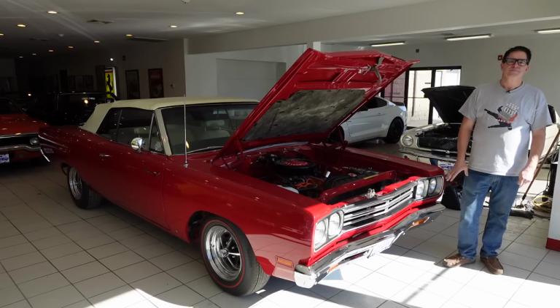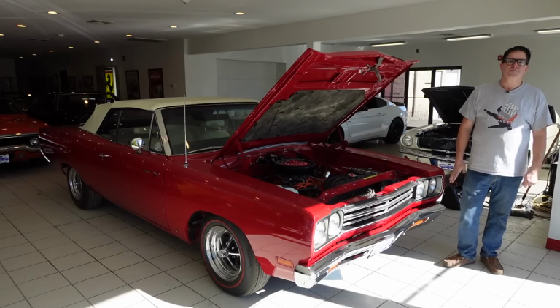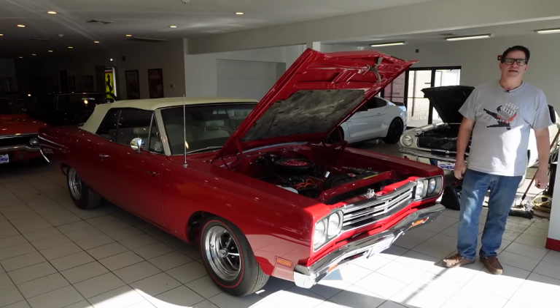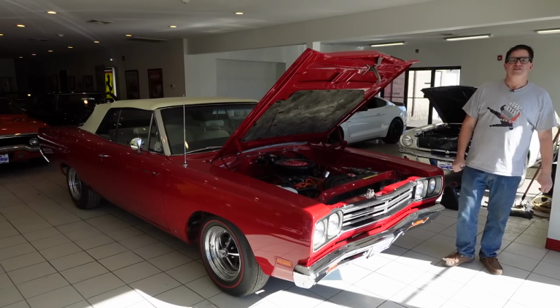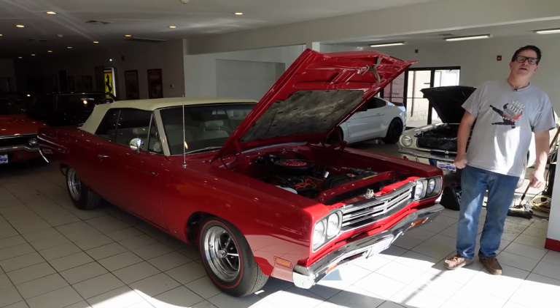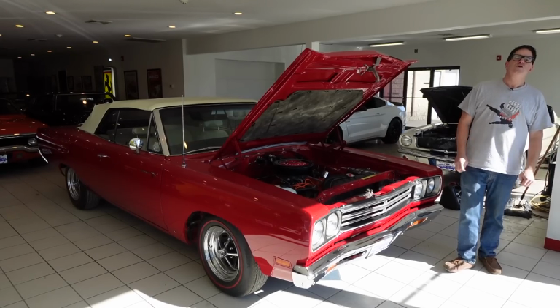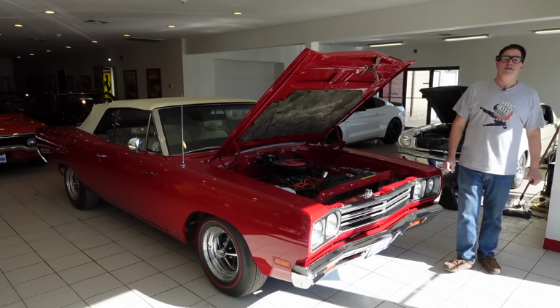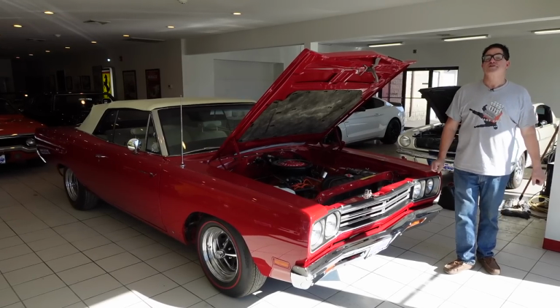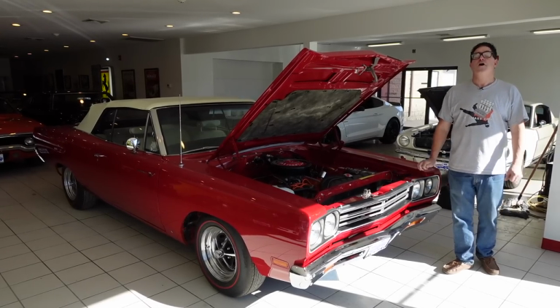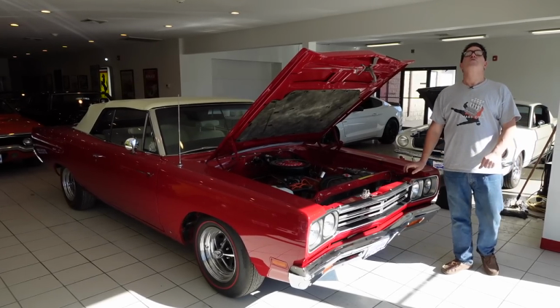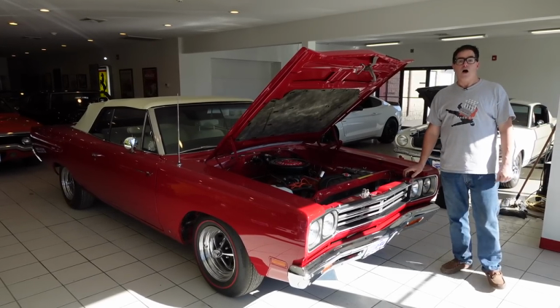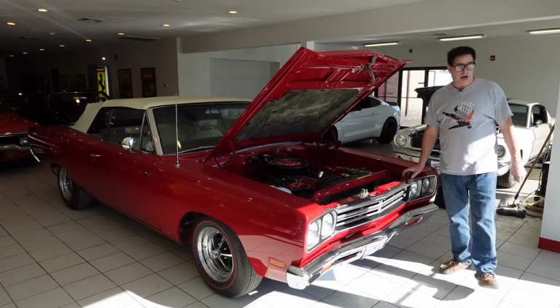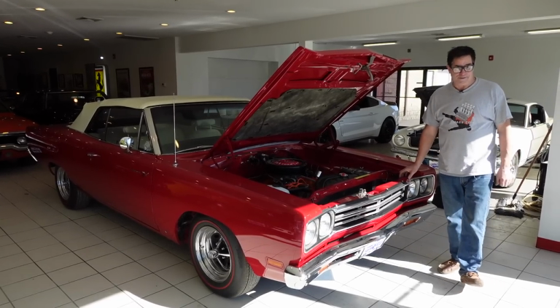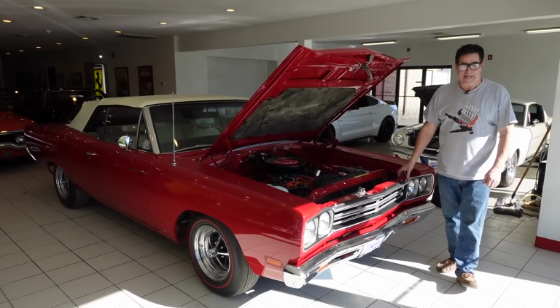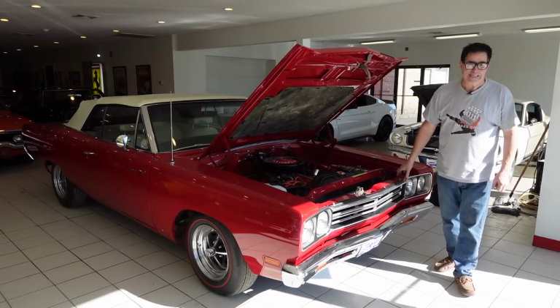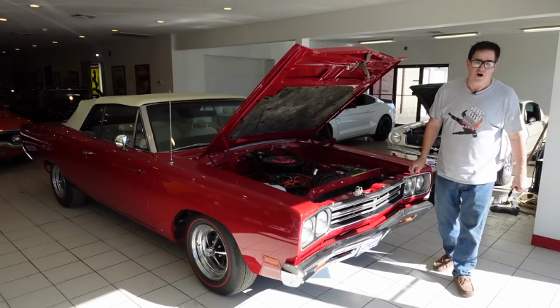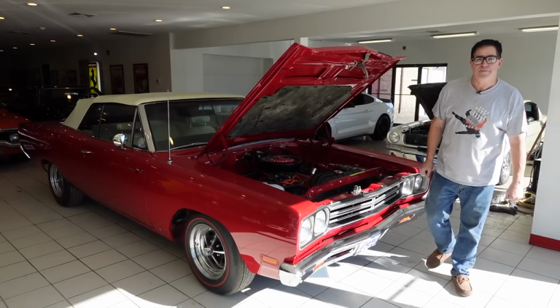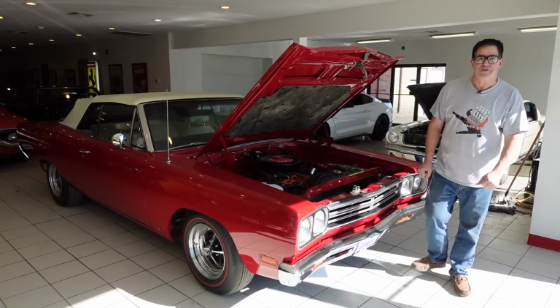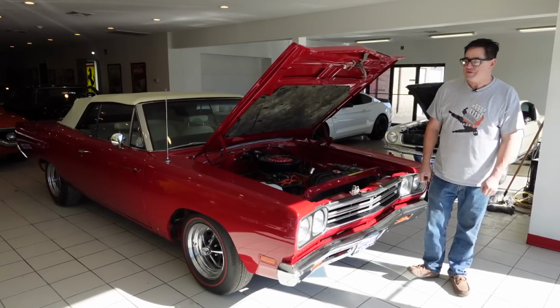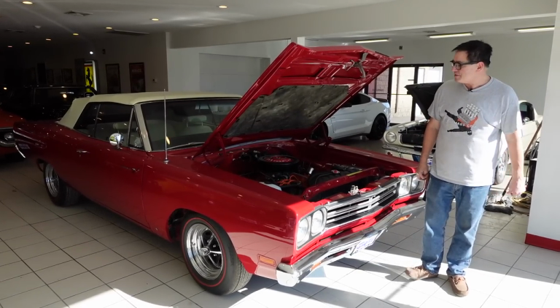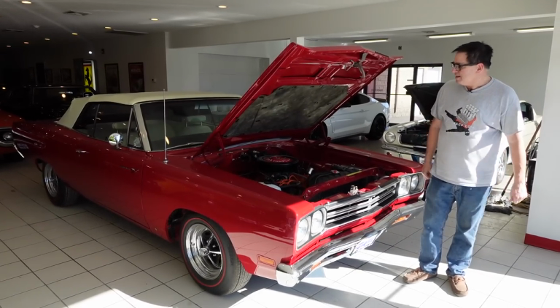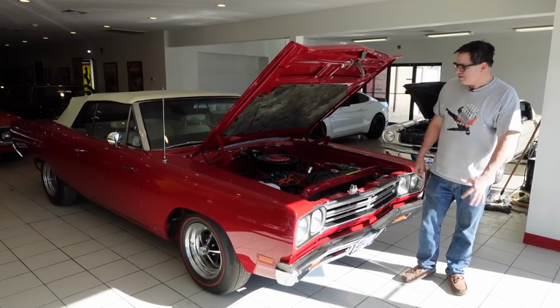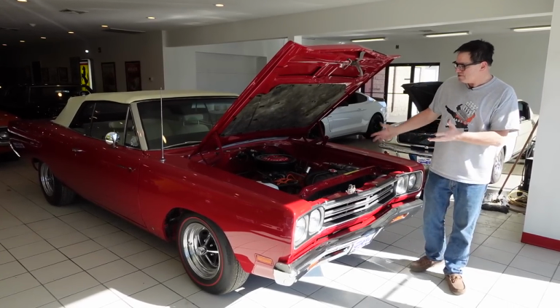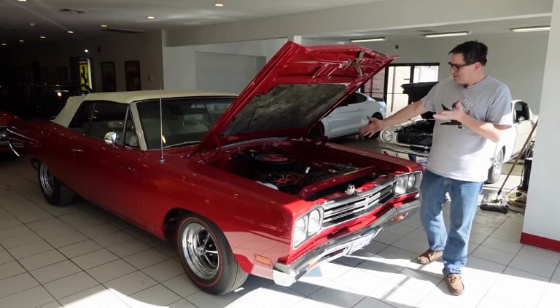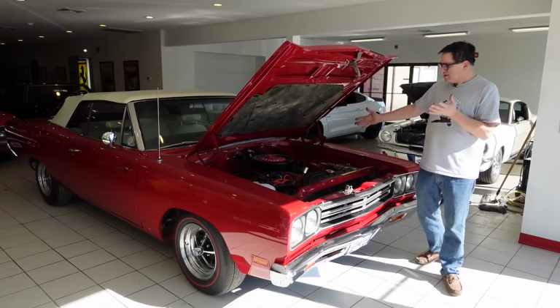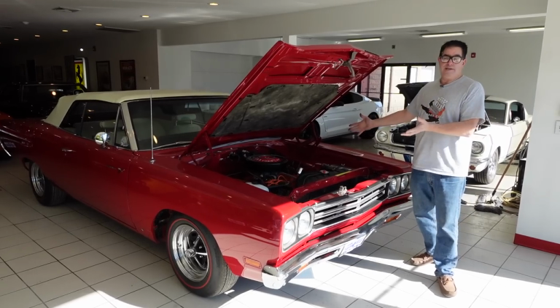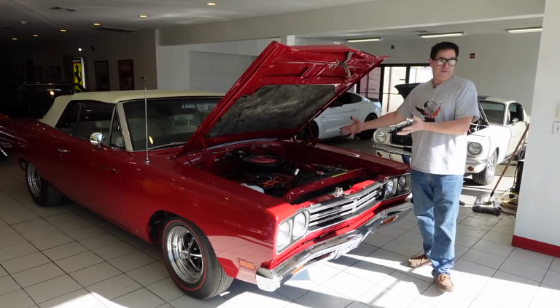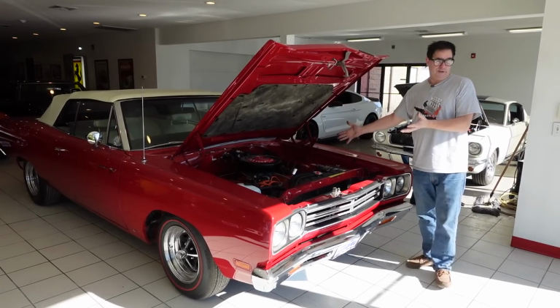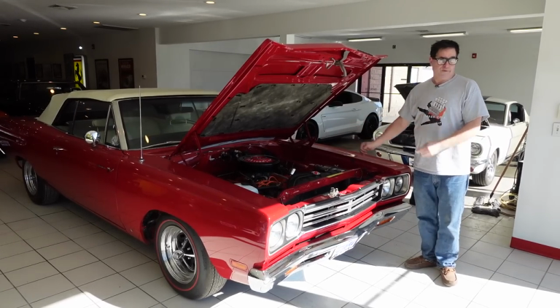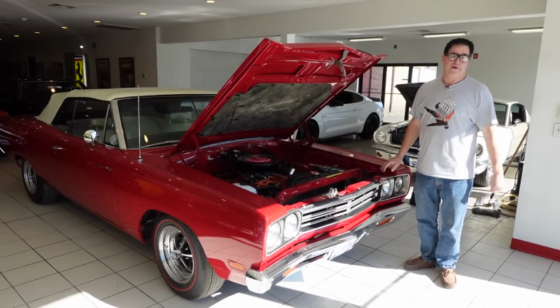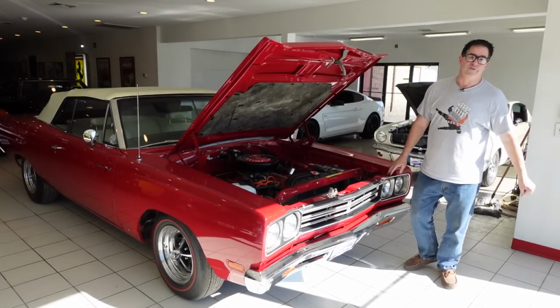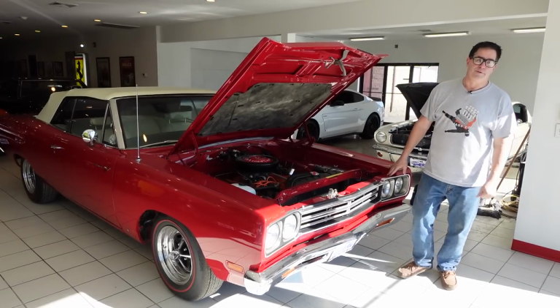Steven Yanni here doing the Muscle Car Crawl at High Octane Classics in Auburn, Massachusetts. And this is a 1969 Roadrunner convertible.